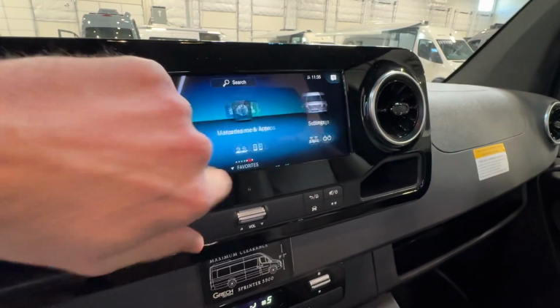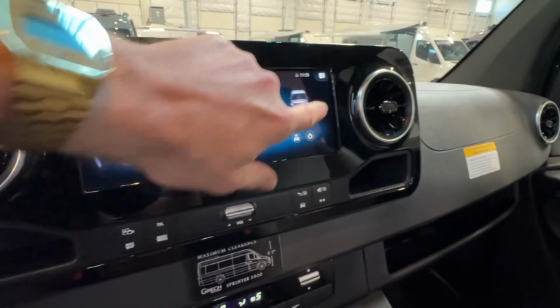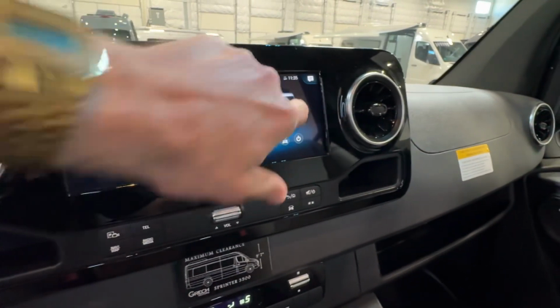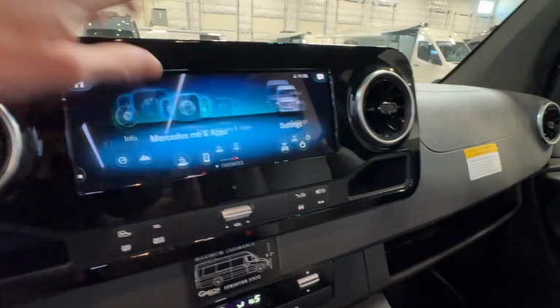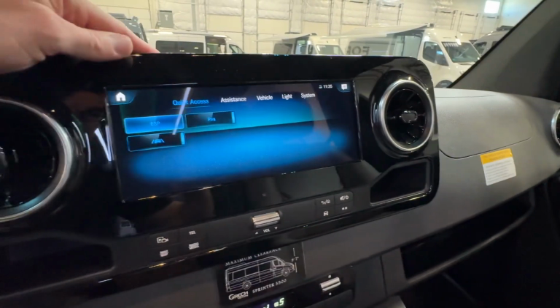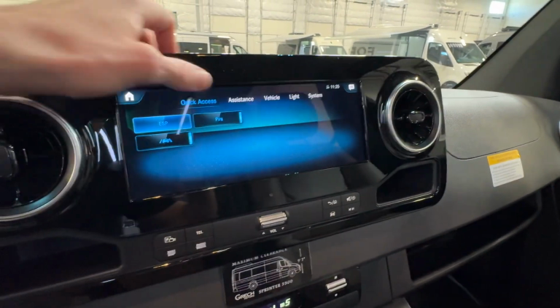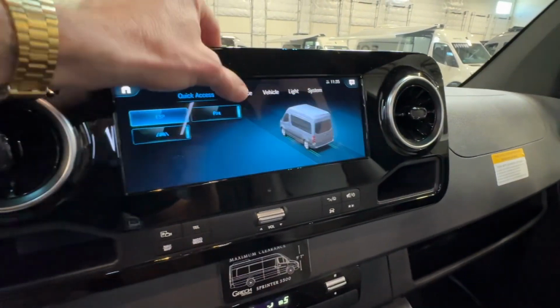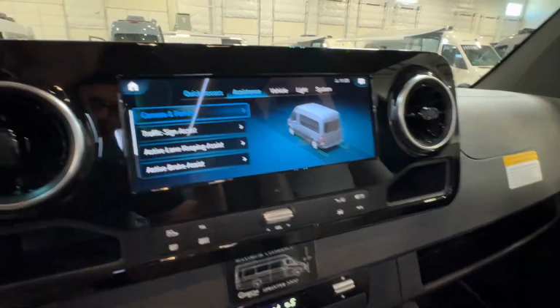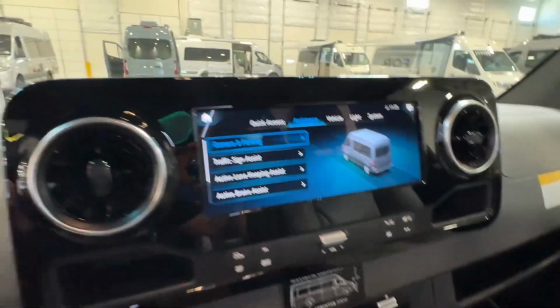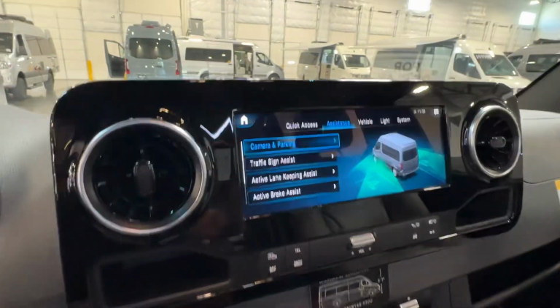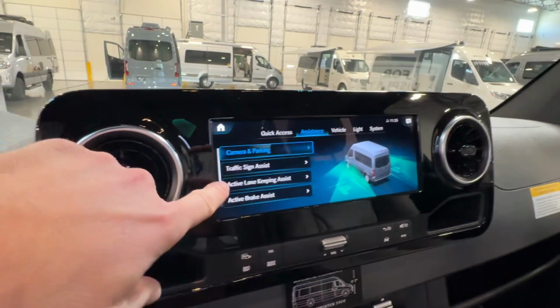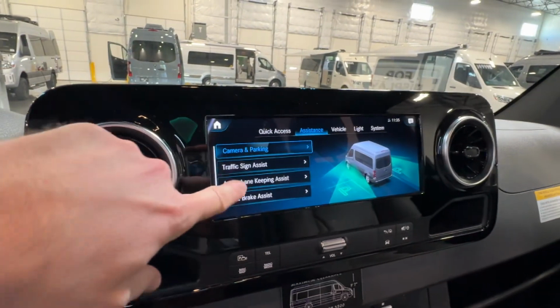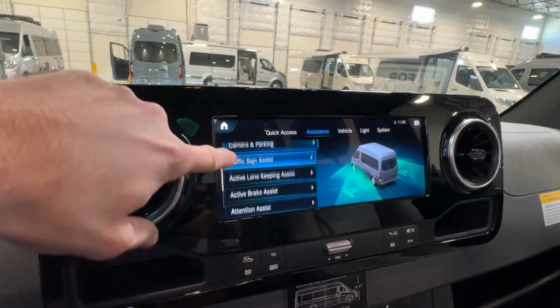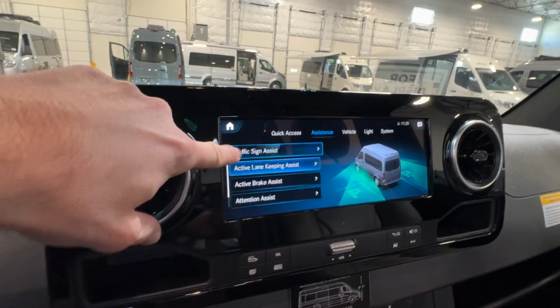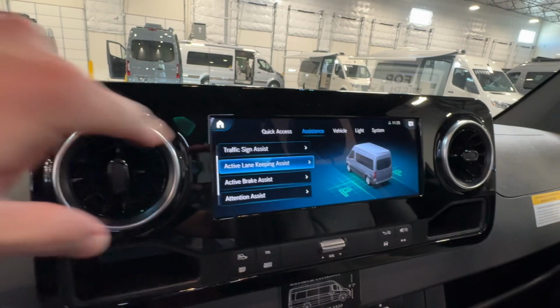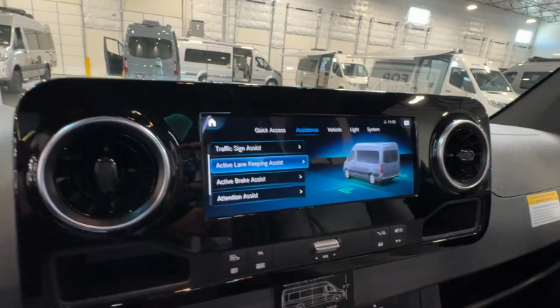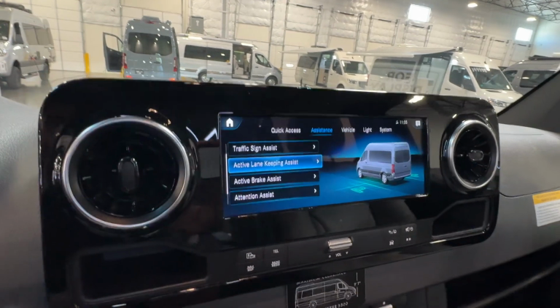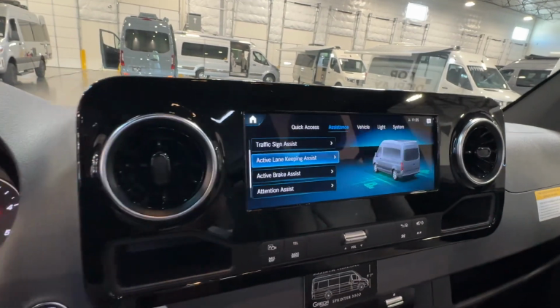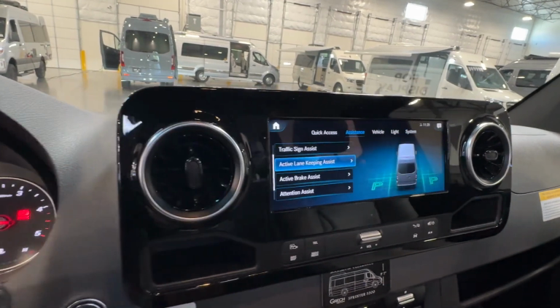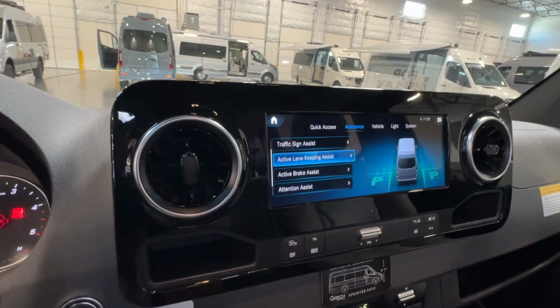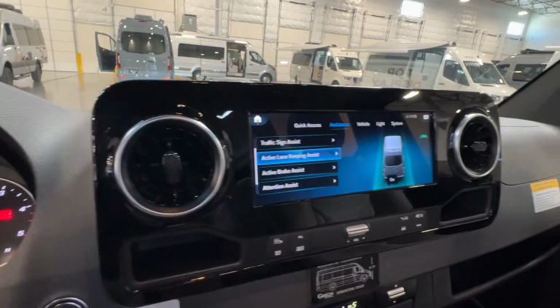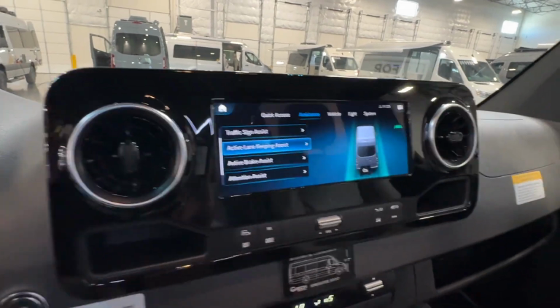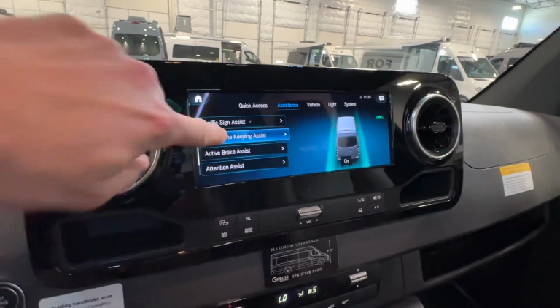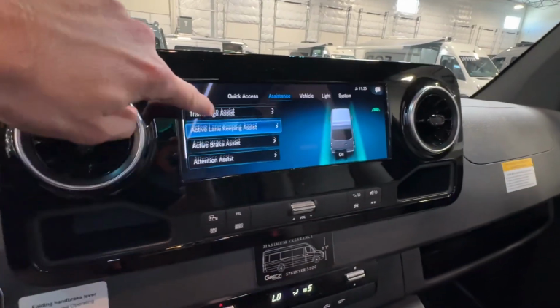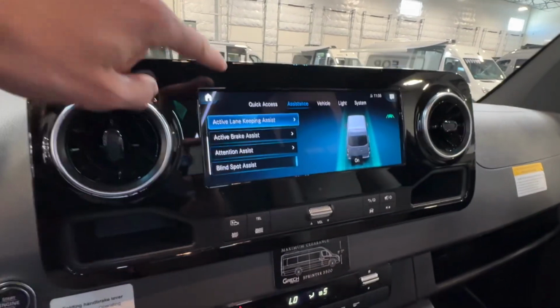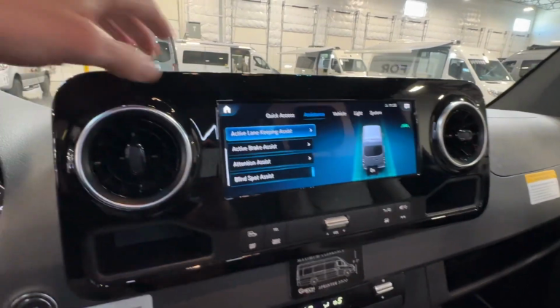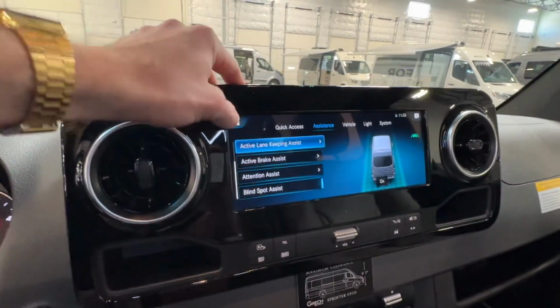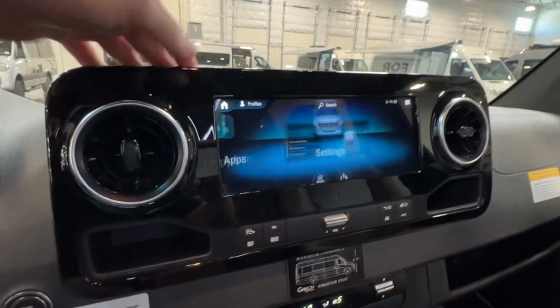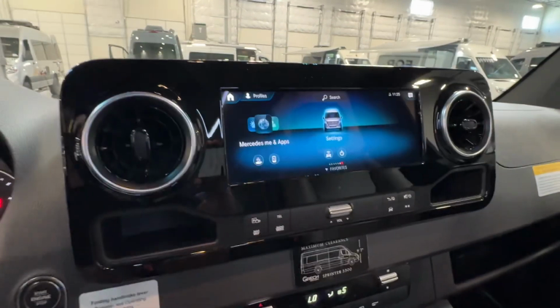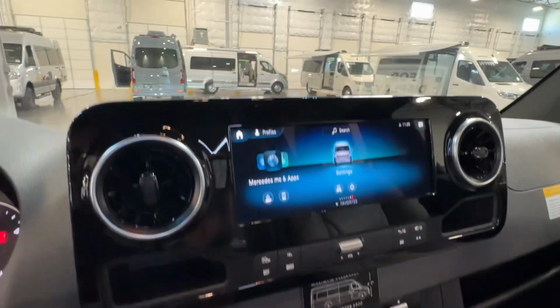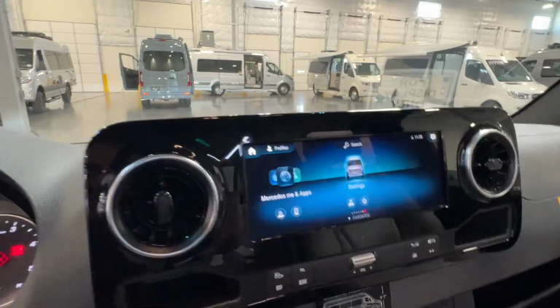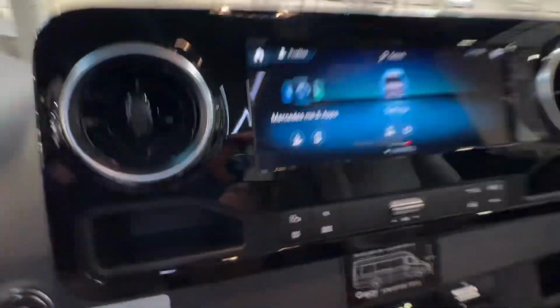And if you go over to settings, you'll see it does have the full safety assistance: traffic sign assist, active braking, lane keeping, blind spot monitoring, and attention assist. So that does have the full package there.